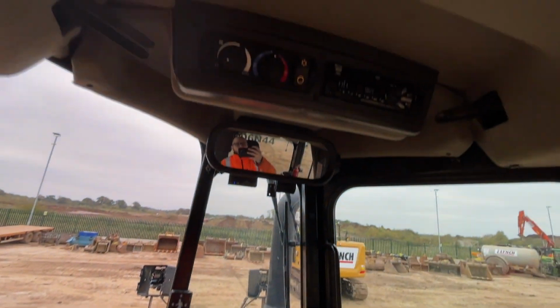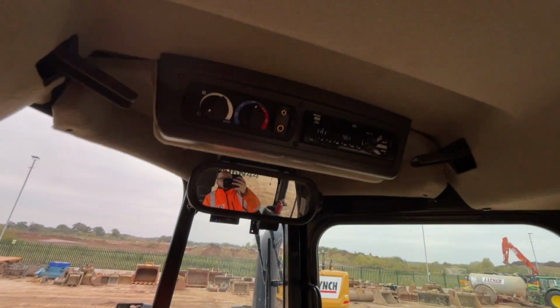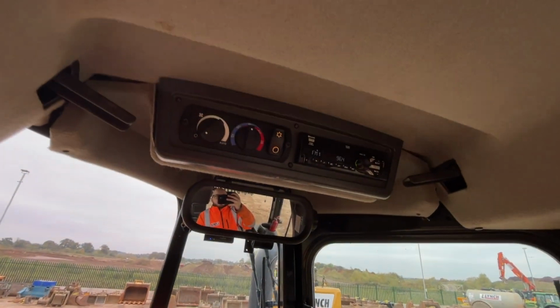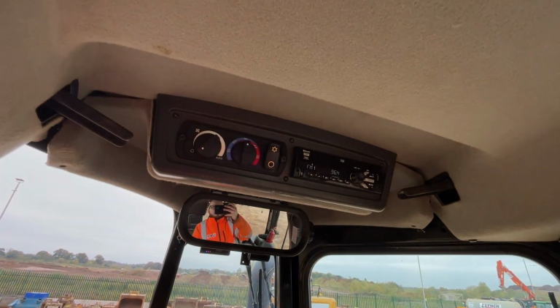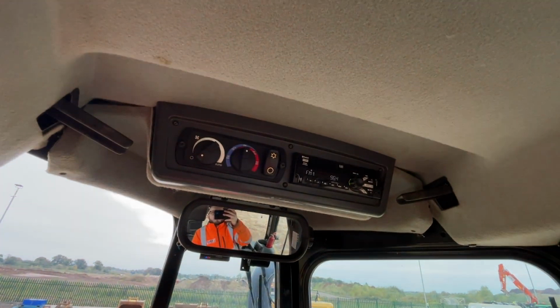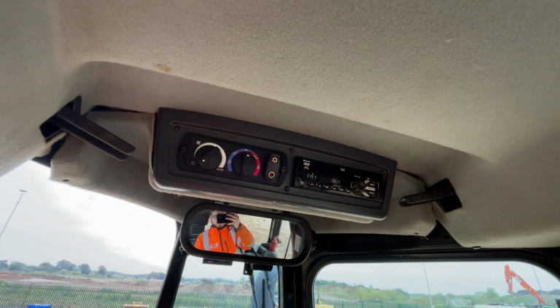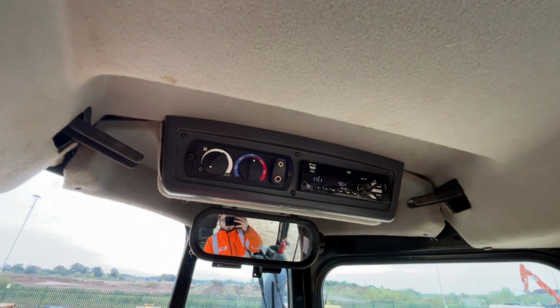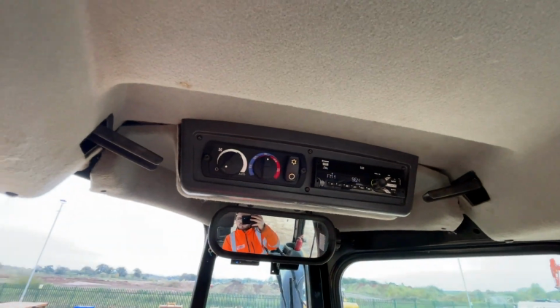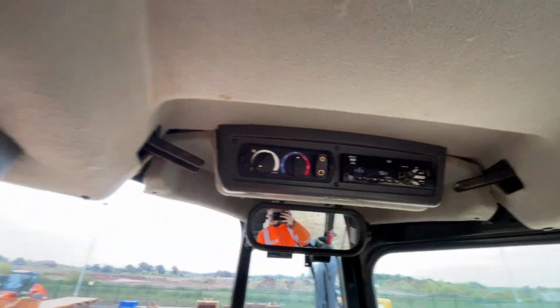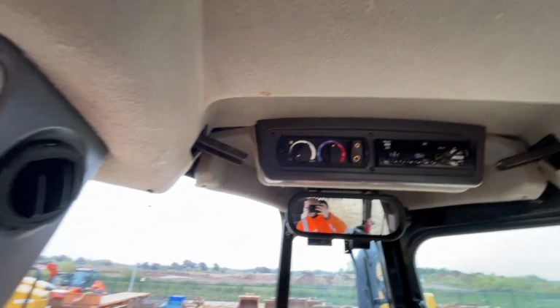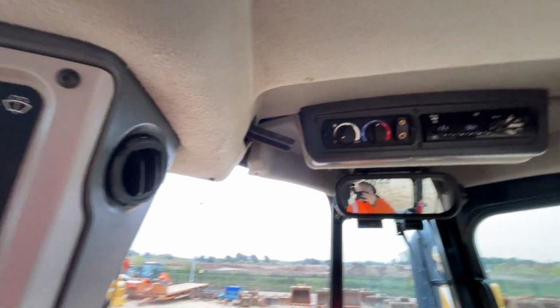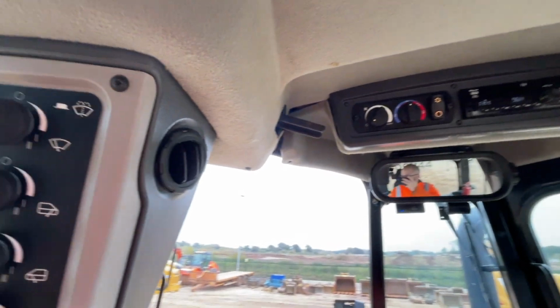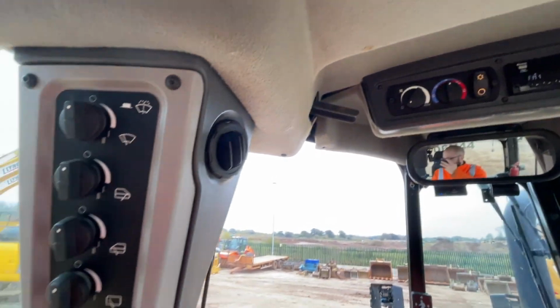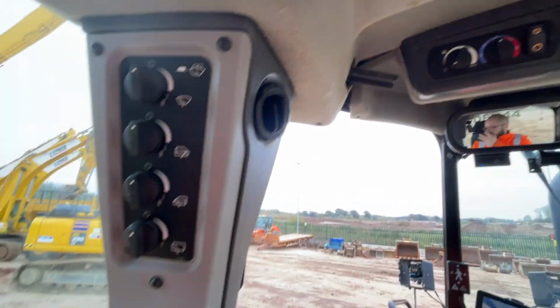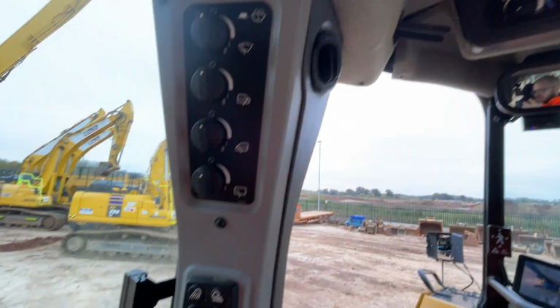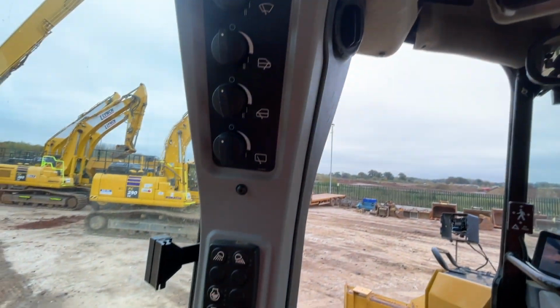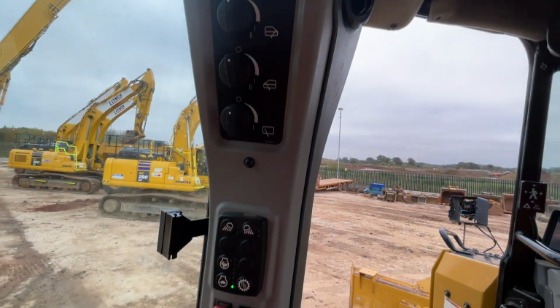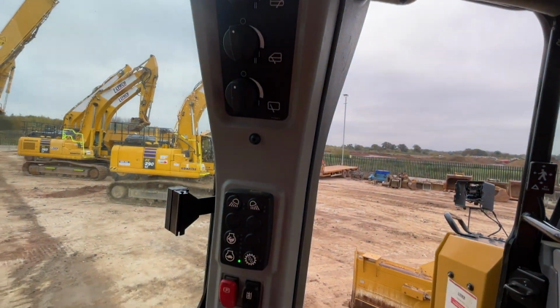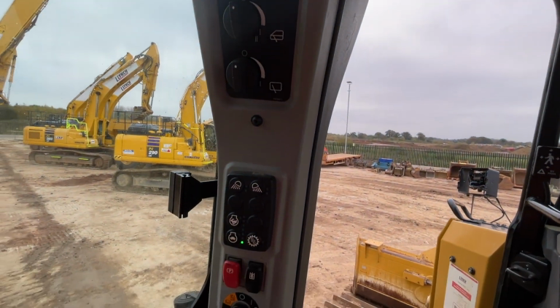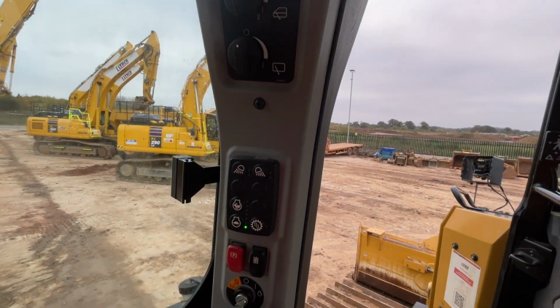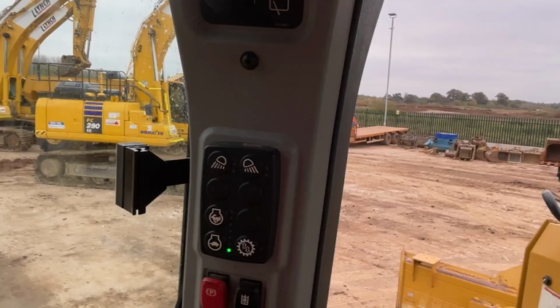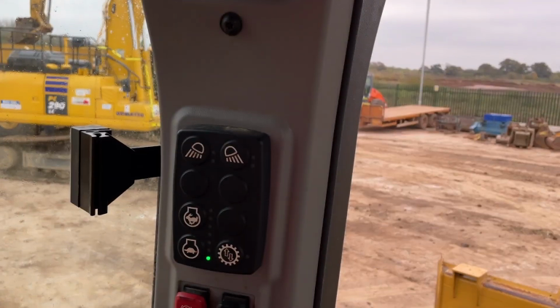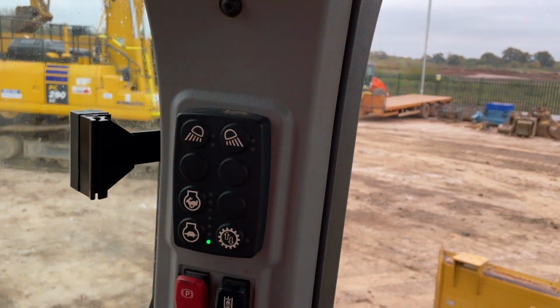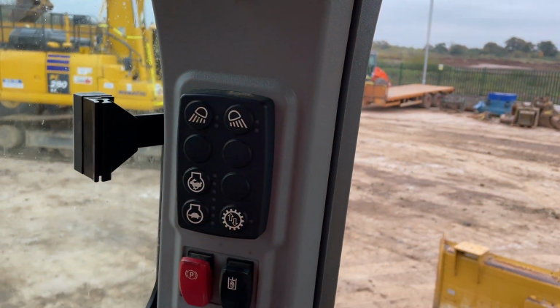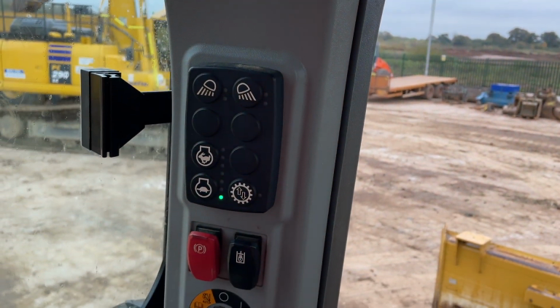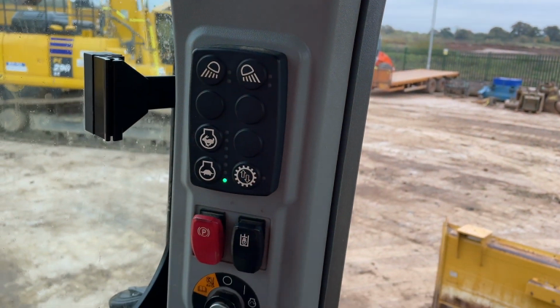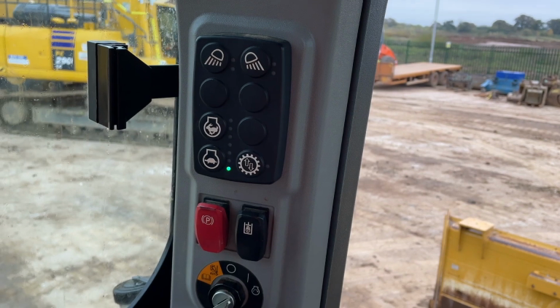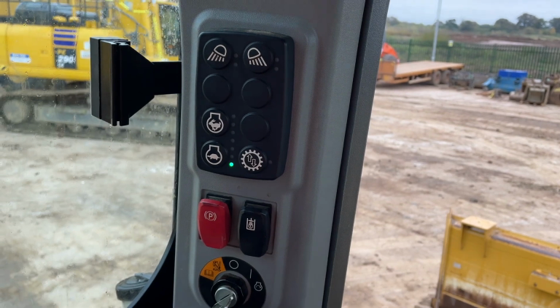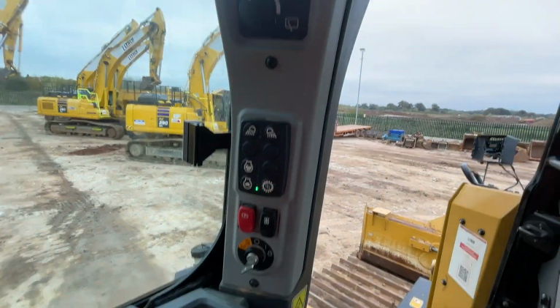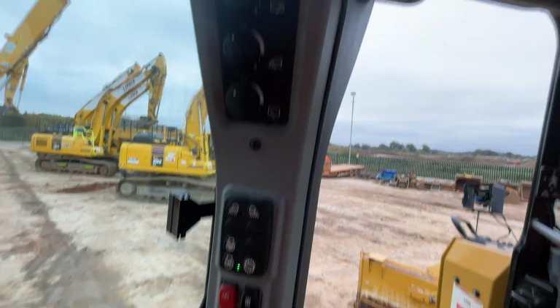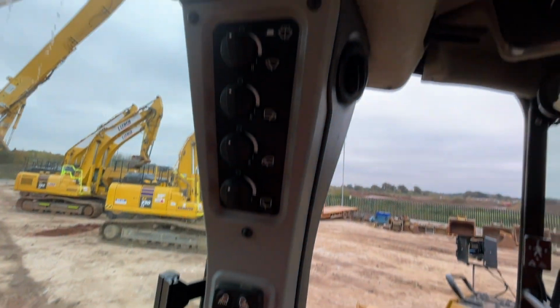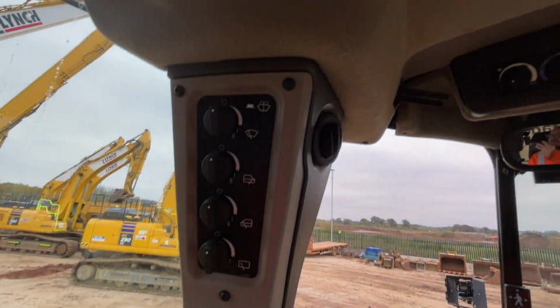Up at the top you have the radio and heater controls with AC. To the left-hand side of the operator you have all your controls for lights, hydraulic lockout, and so on.